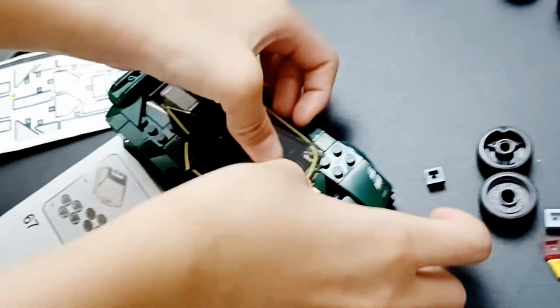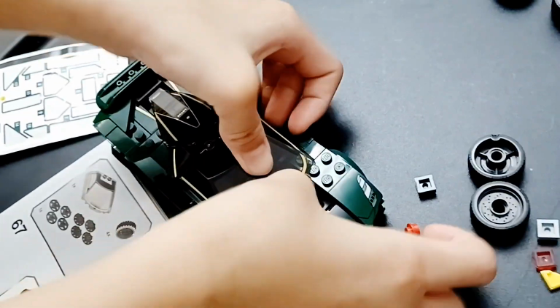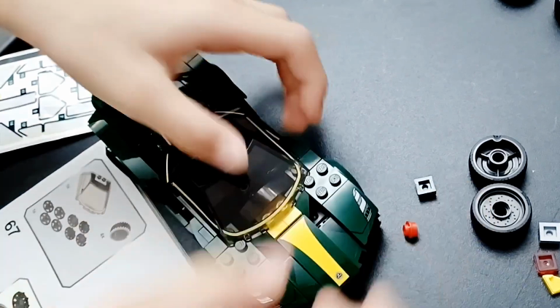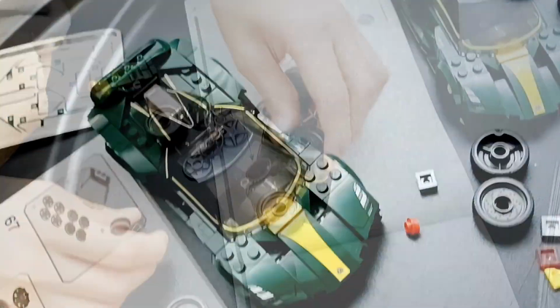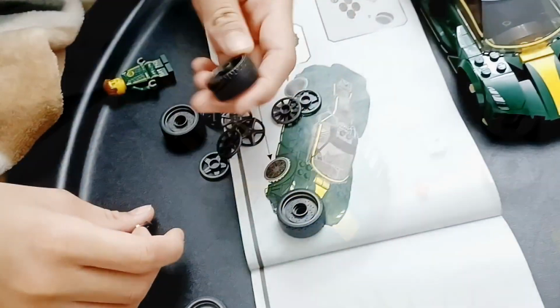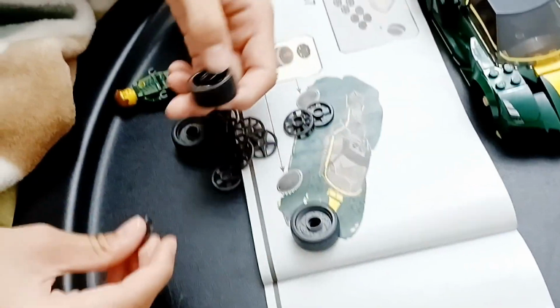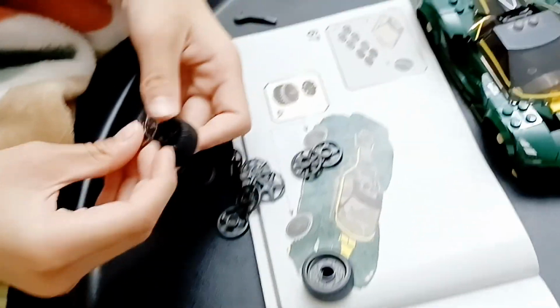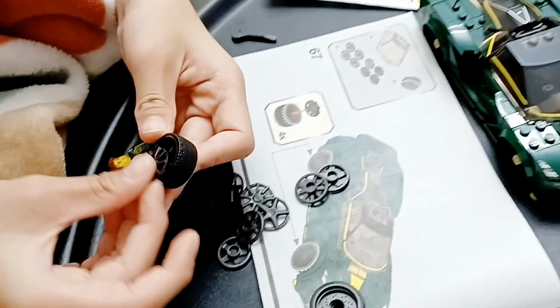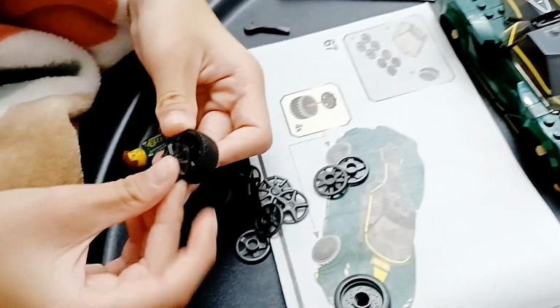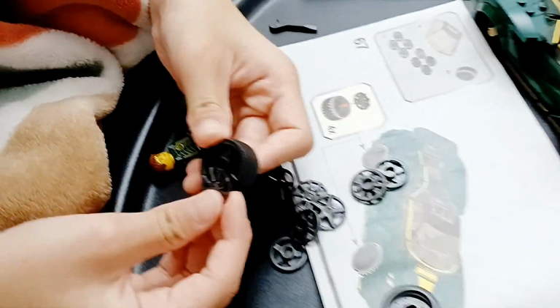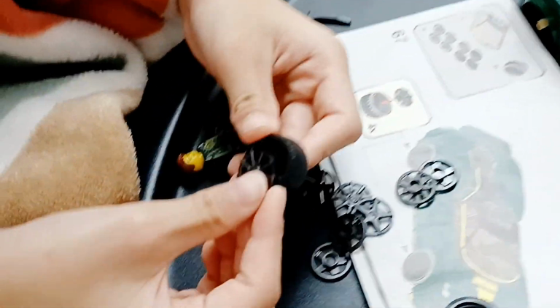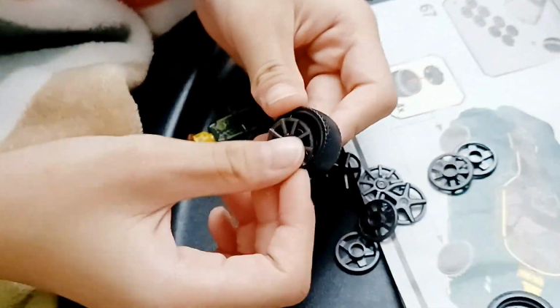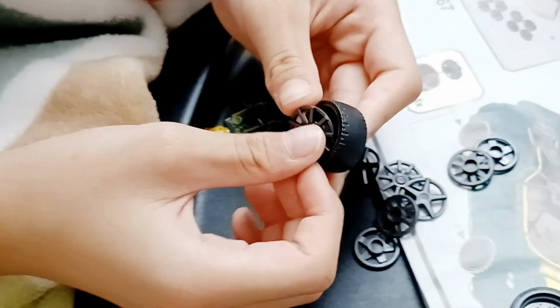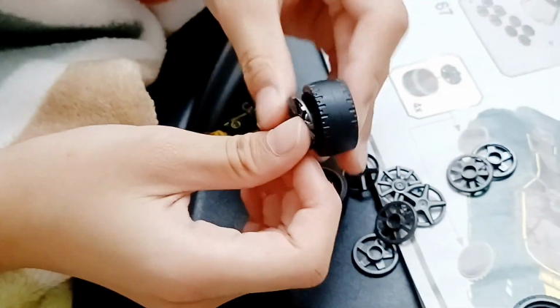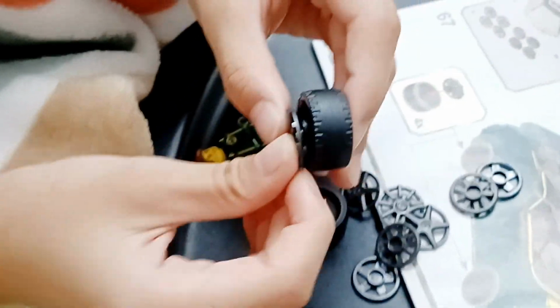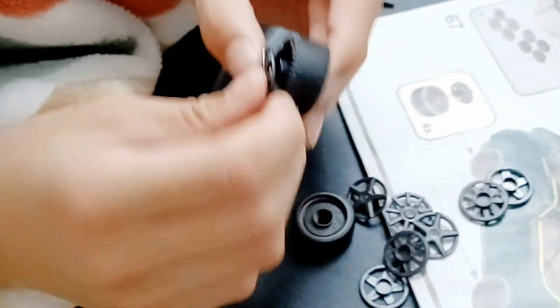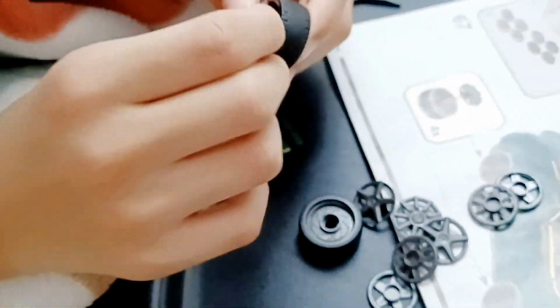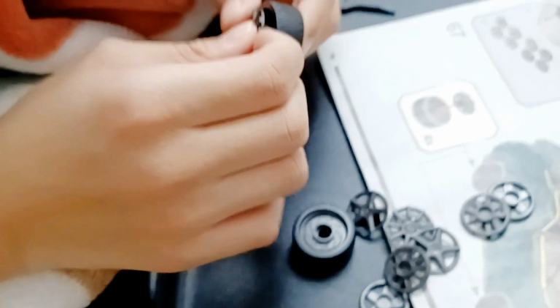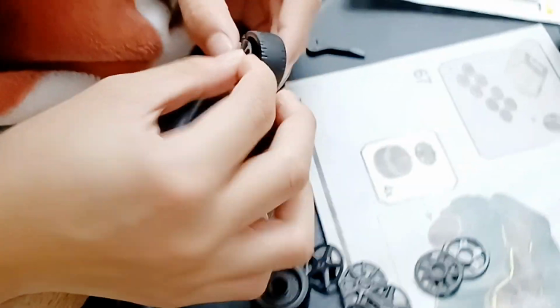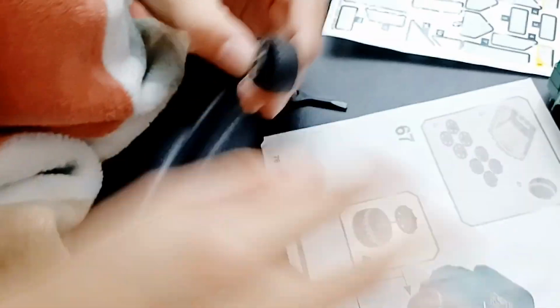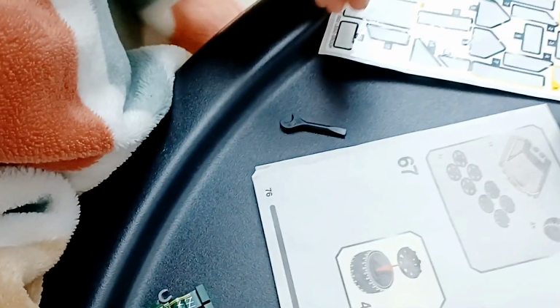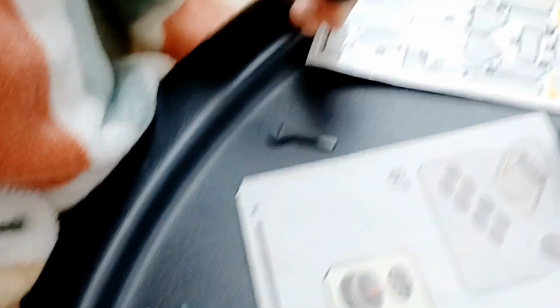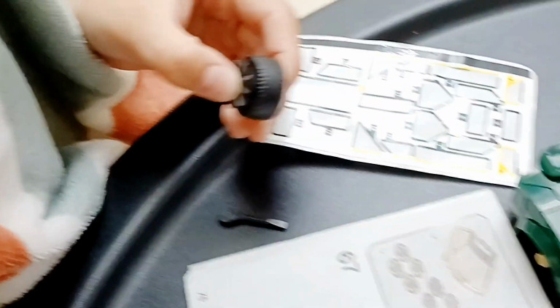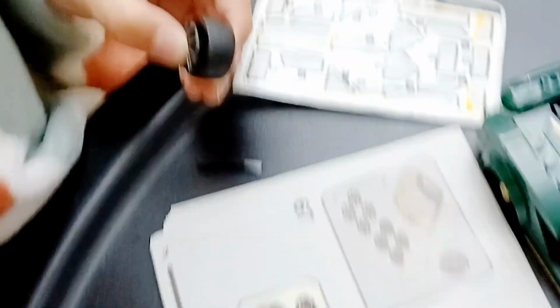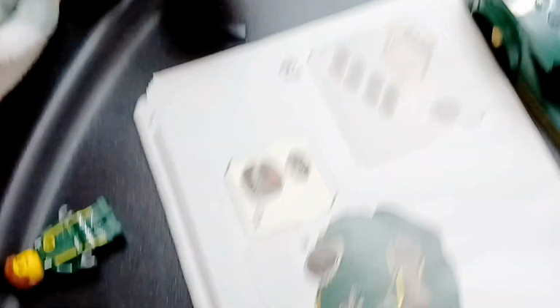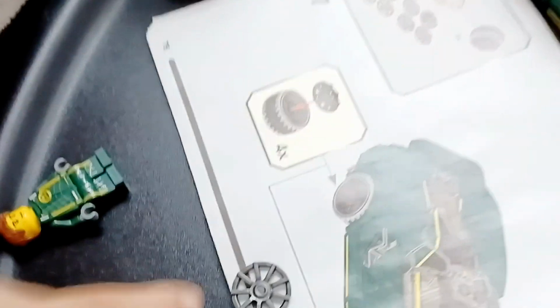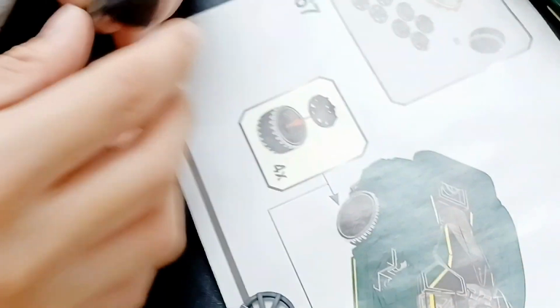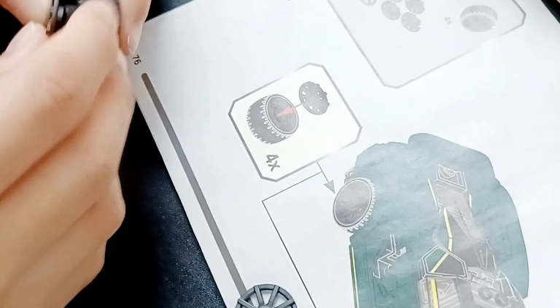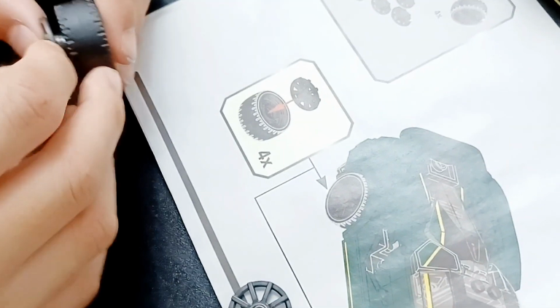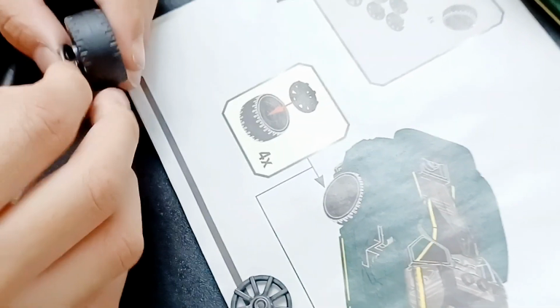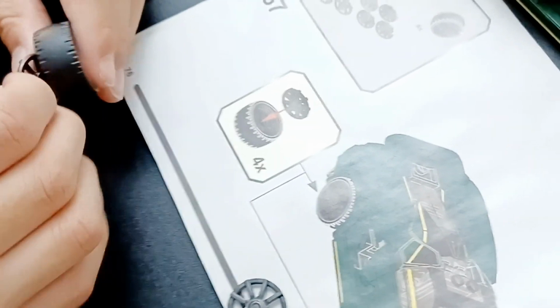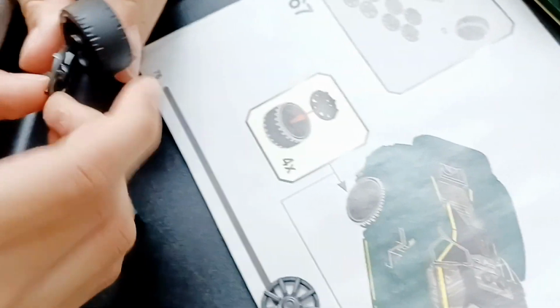This is supposed to be like this. Wait — how do you put it on, man?